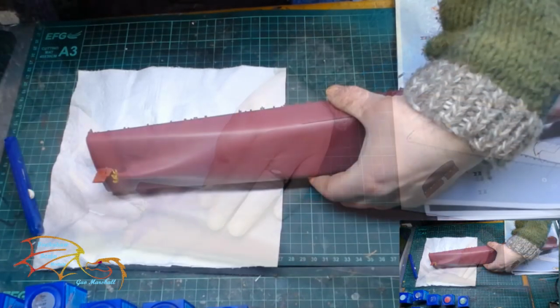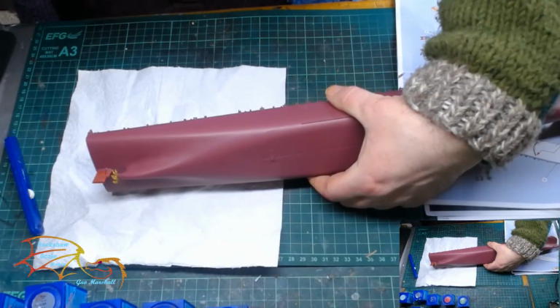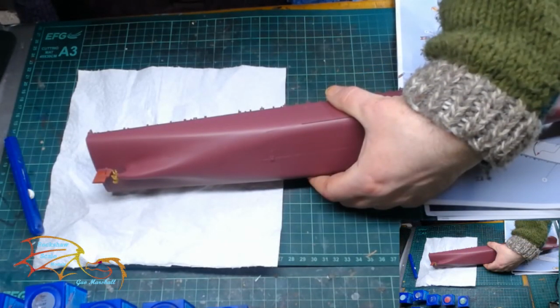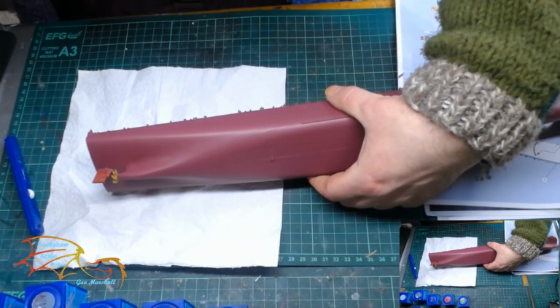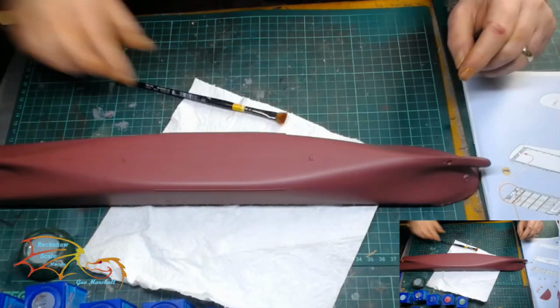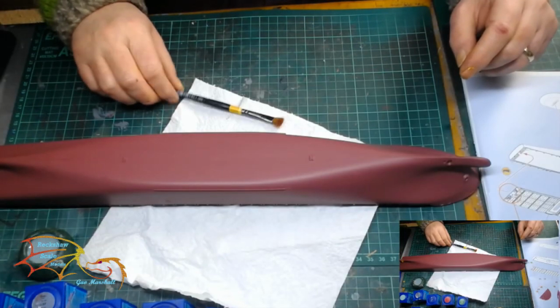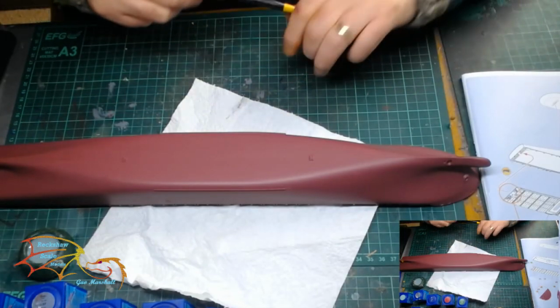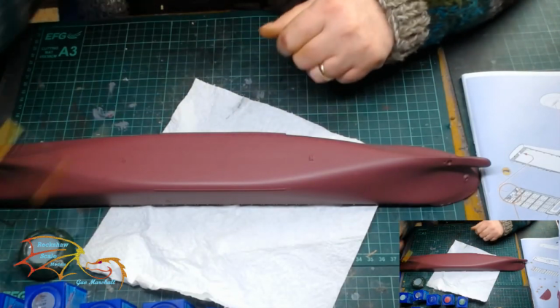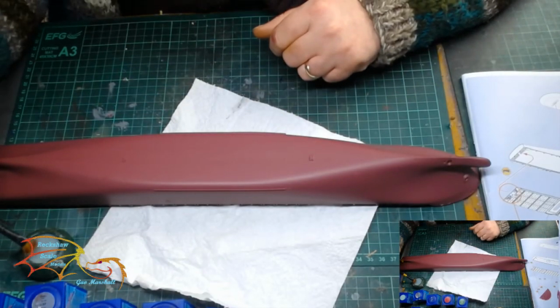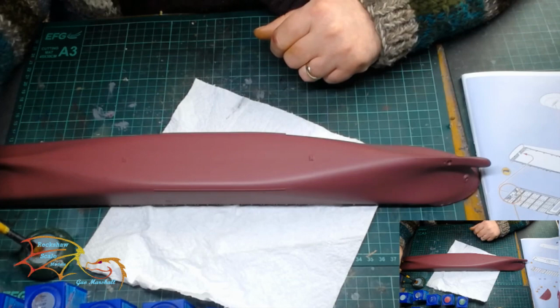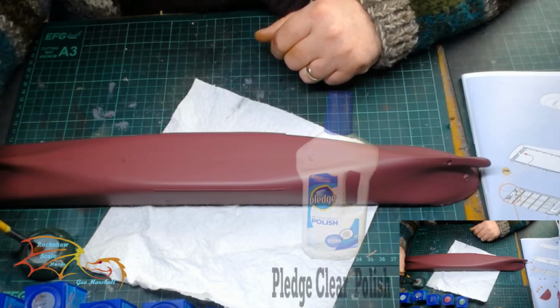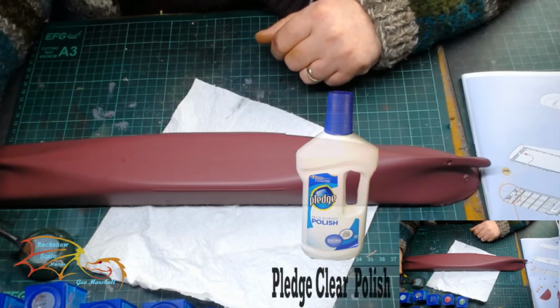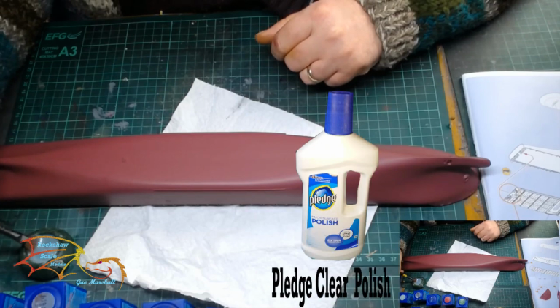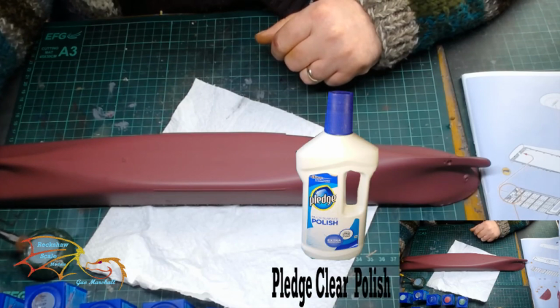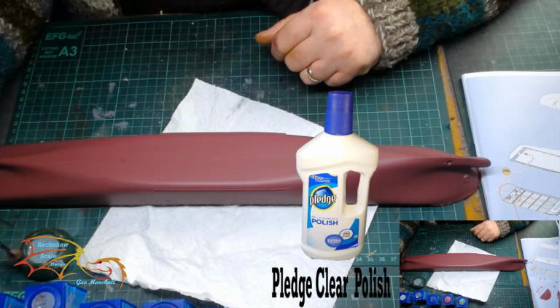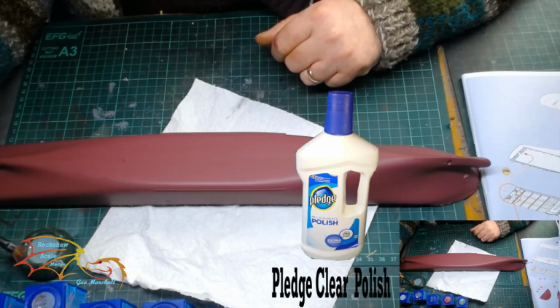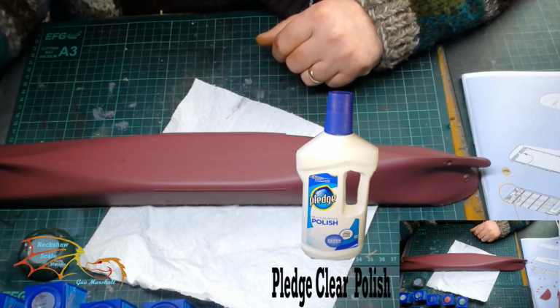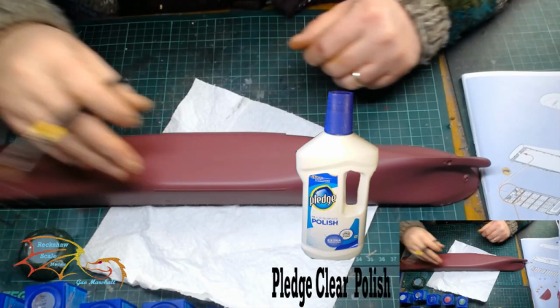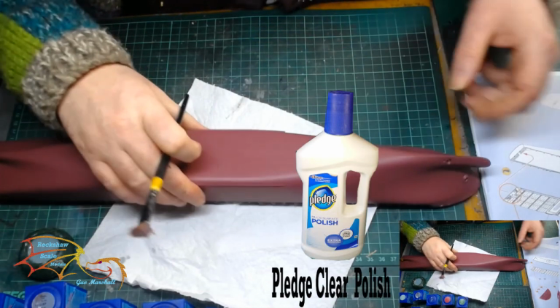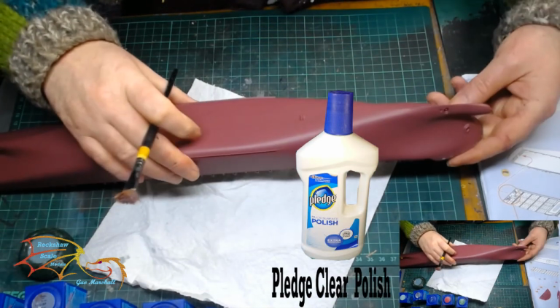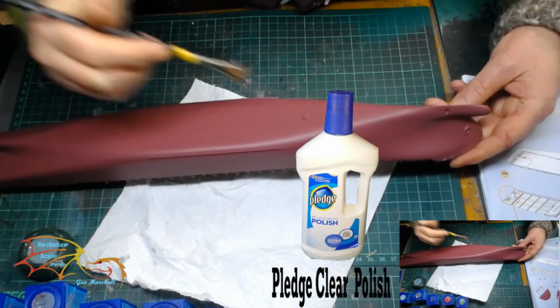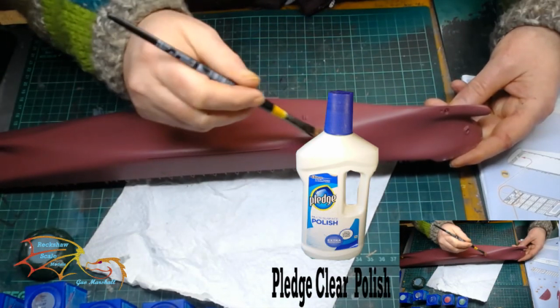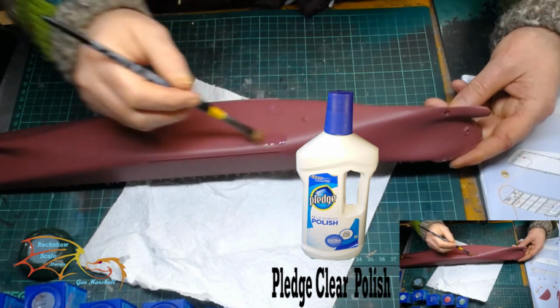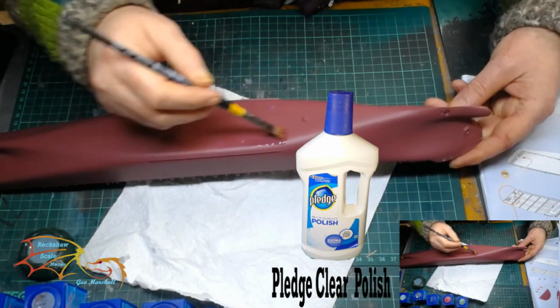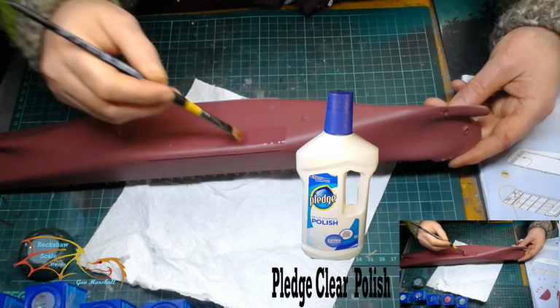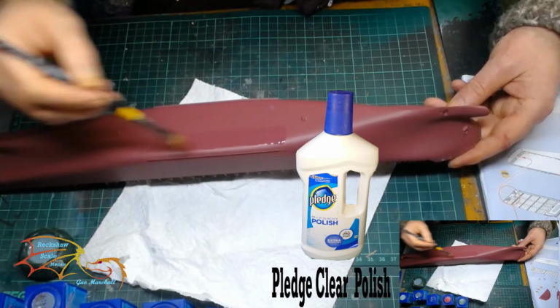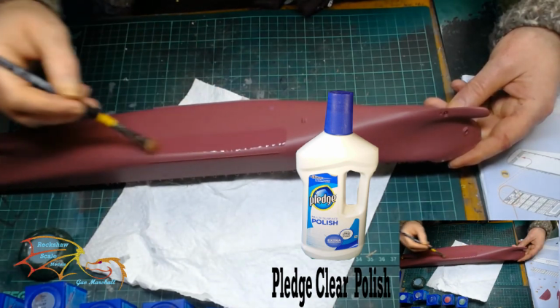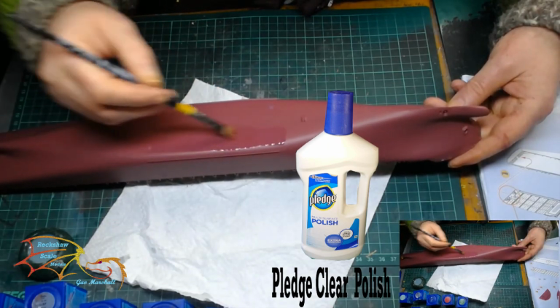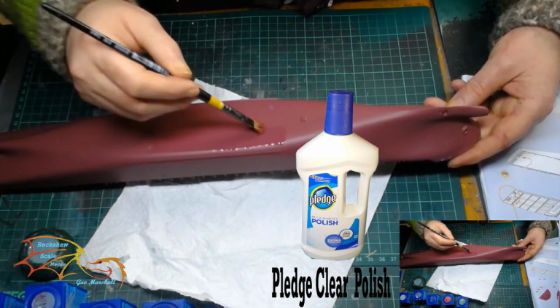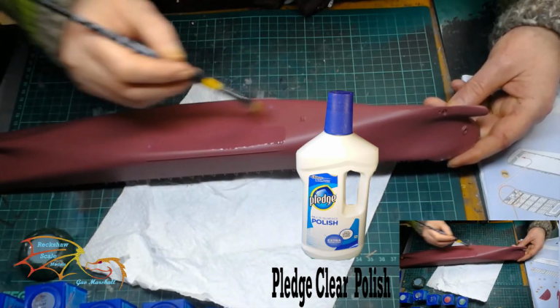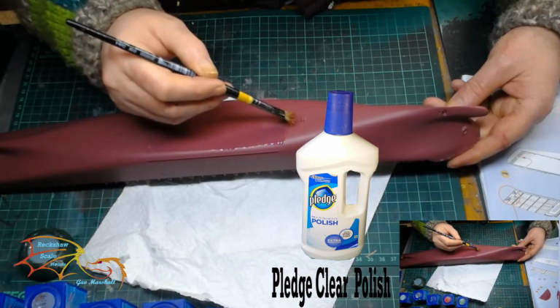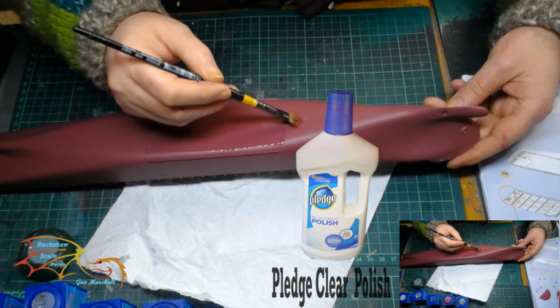To finish part two, I'm going to be placing on some varnish. I'm using Pledge Clear Polish and just putting a liberal coat all over. This will prepare the hull for the next stage of painting.